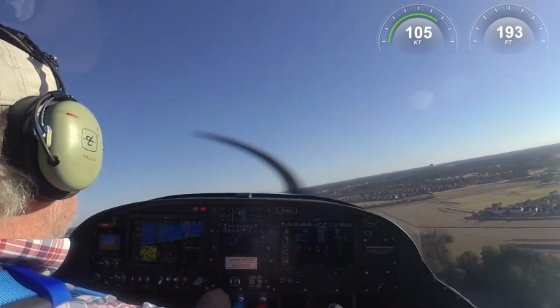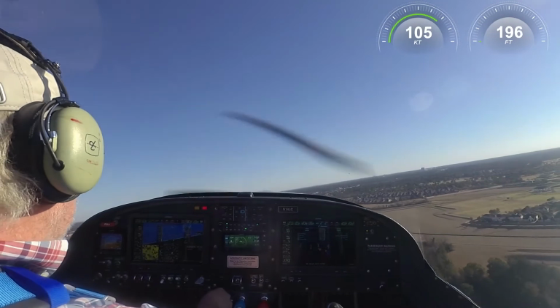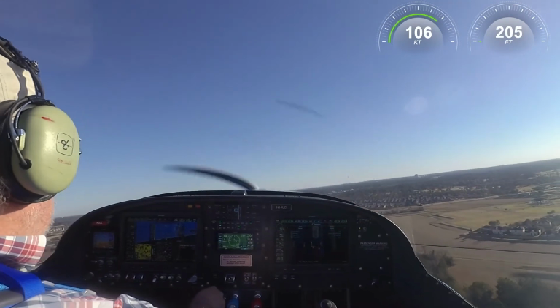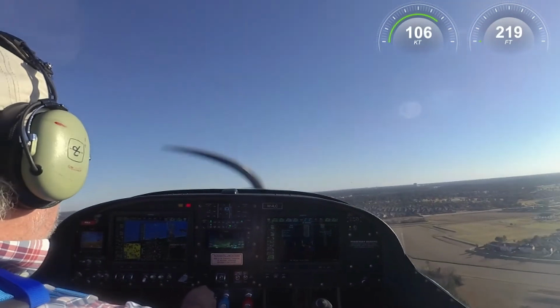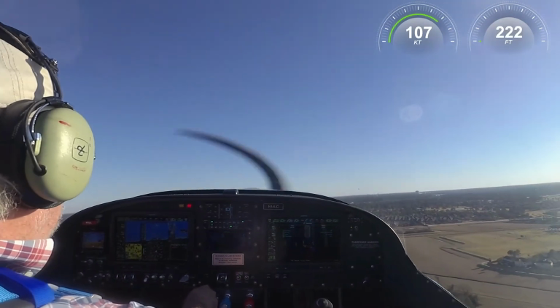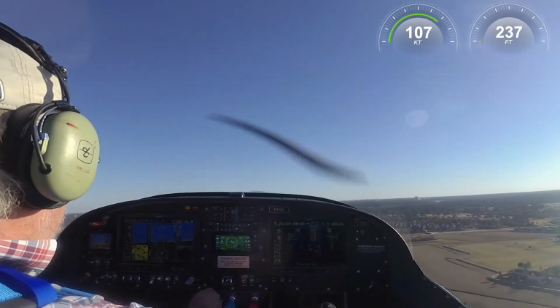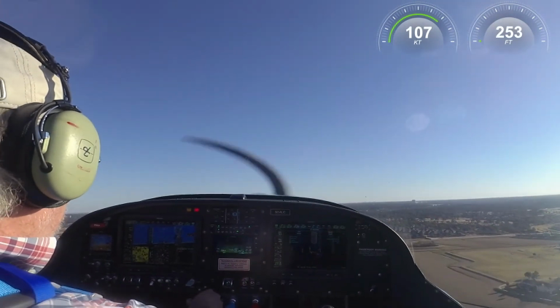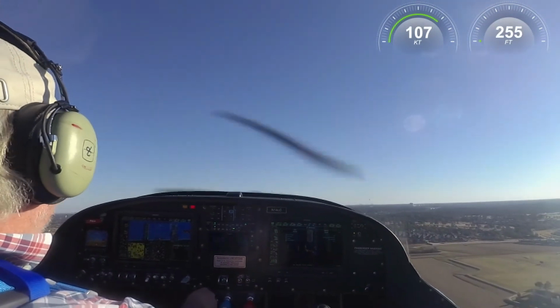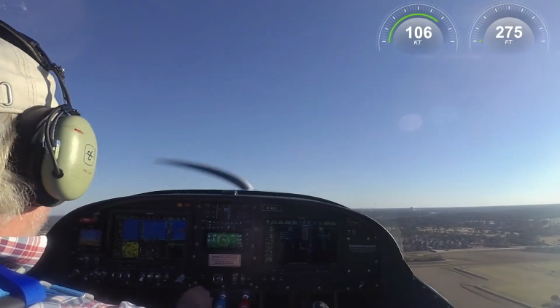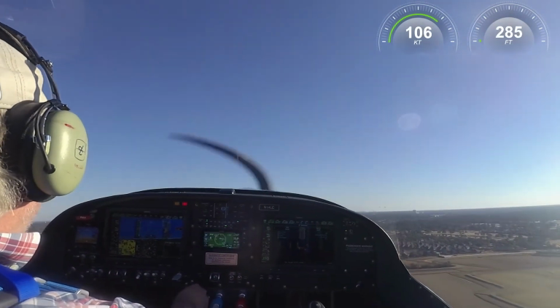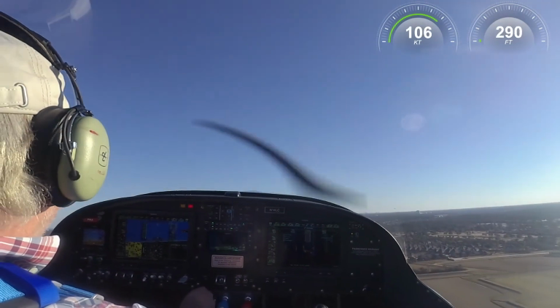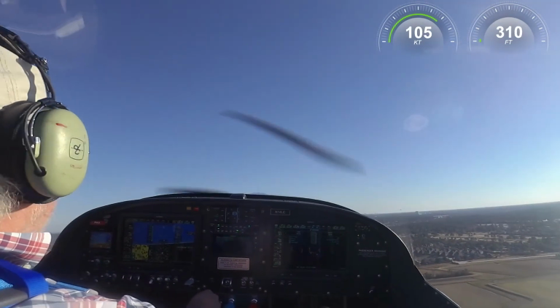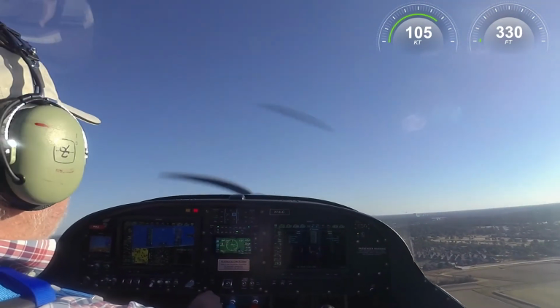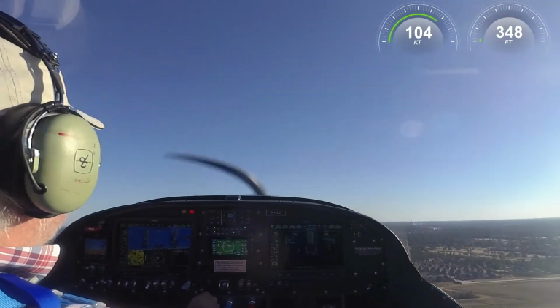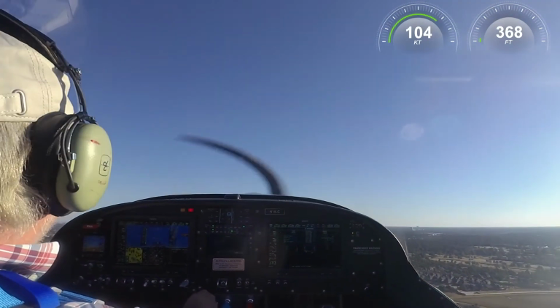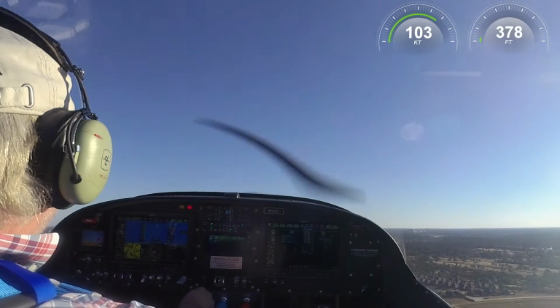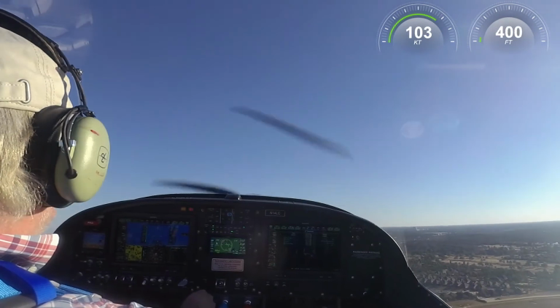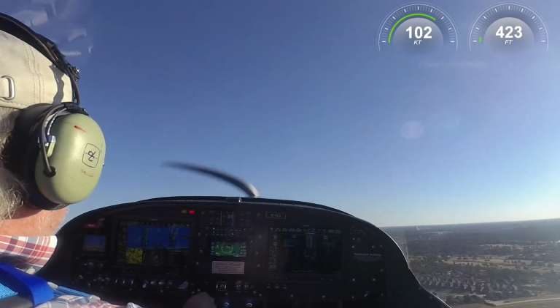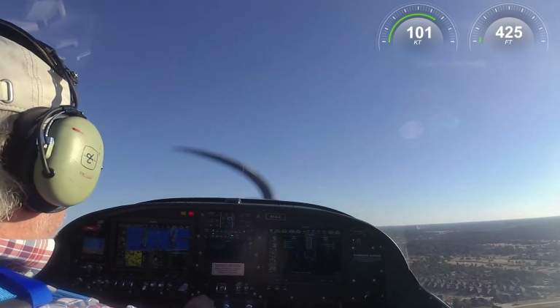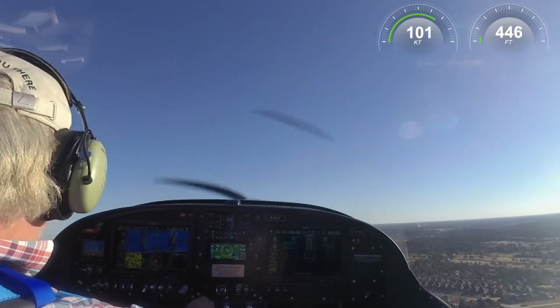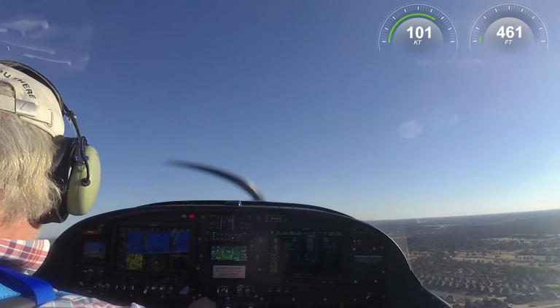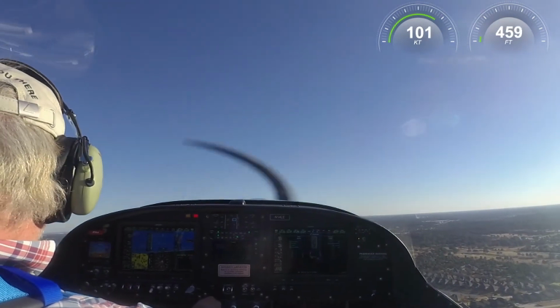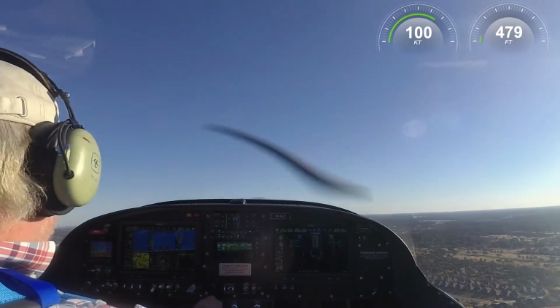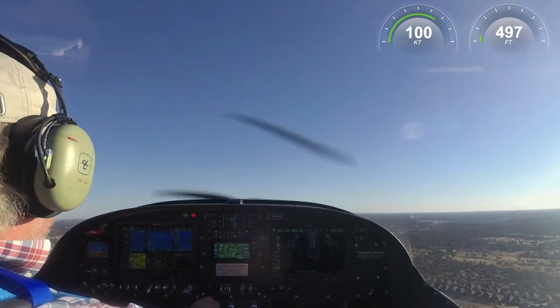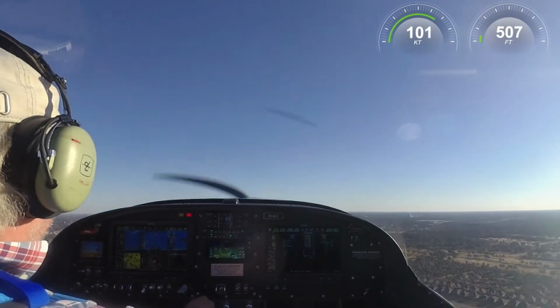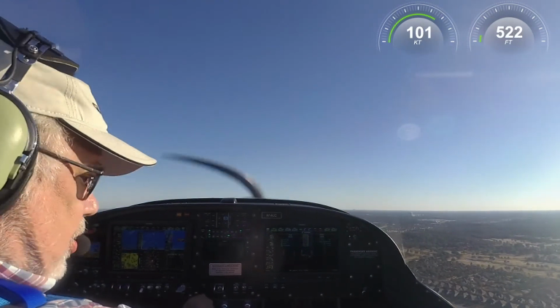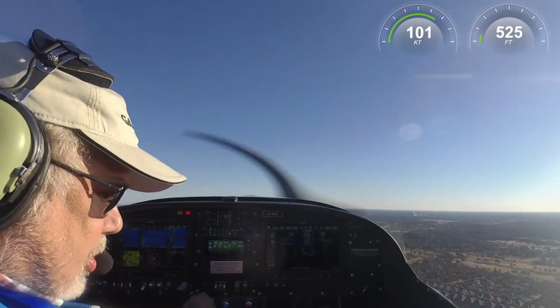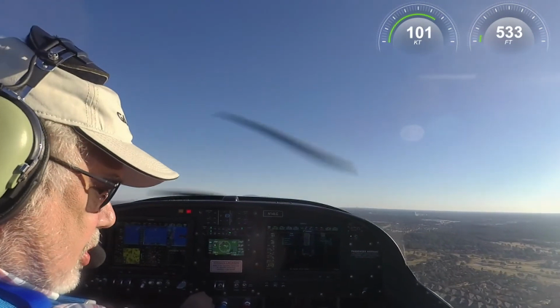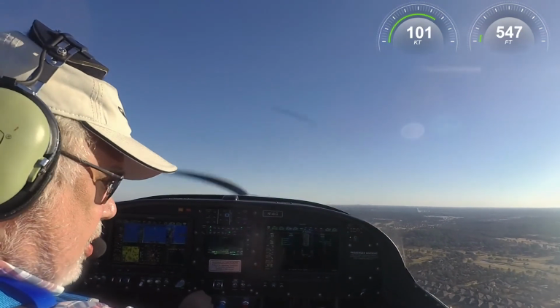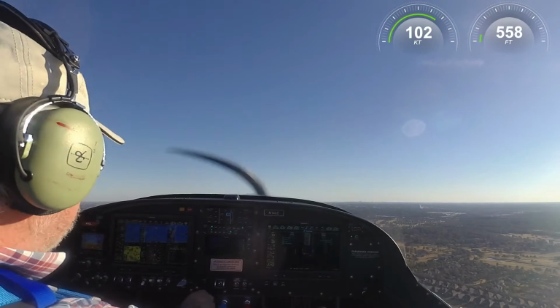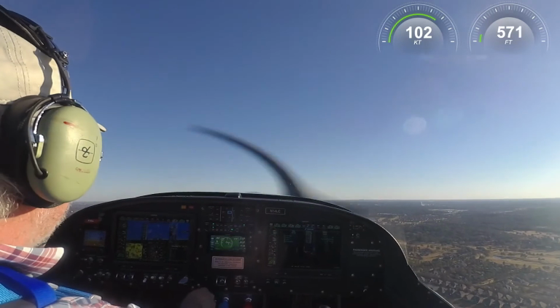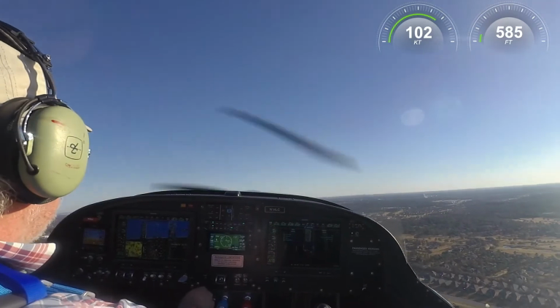The check canopy warnings that you're hearing there are false alarms. I checked and verified that it was closed. After the flight I noticed that the switch was being kind of intermittent, and I think I fixed that.